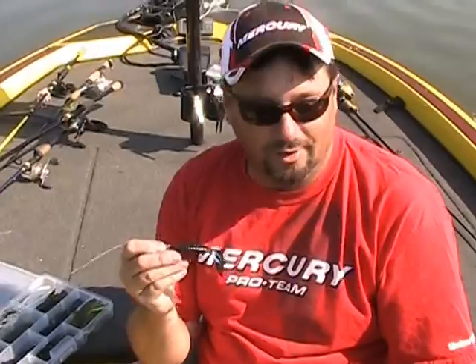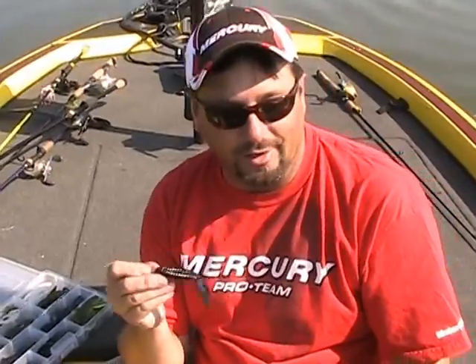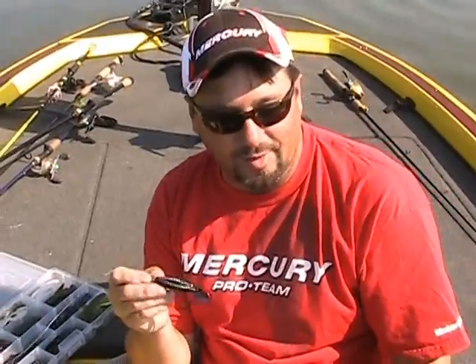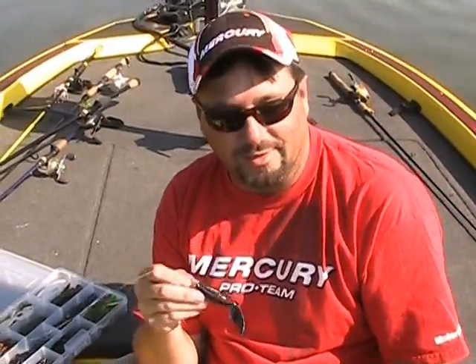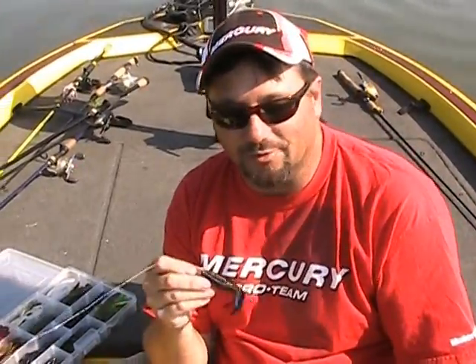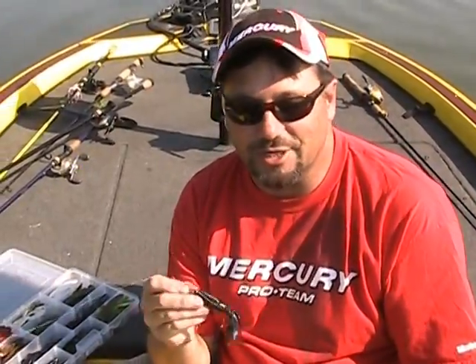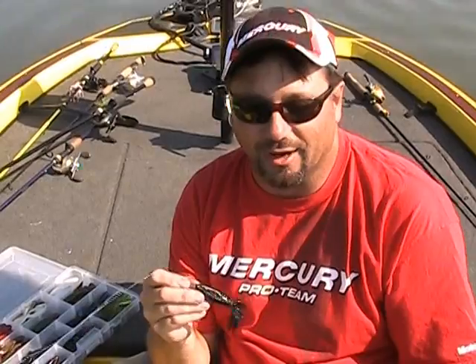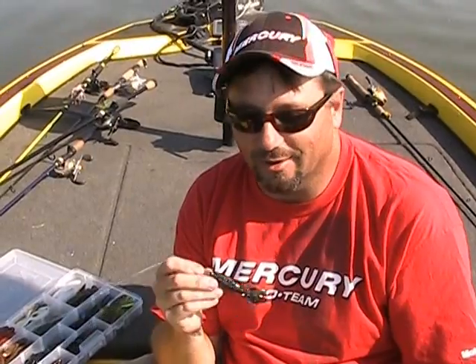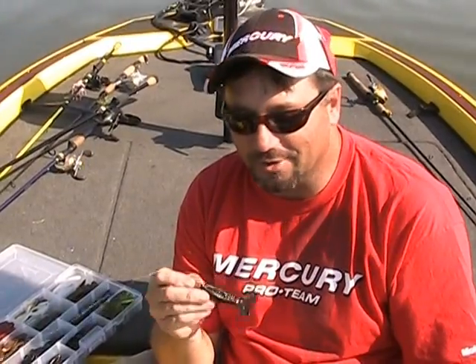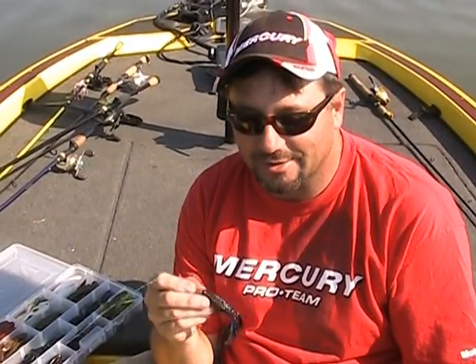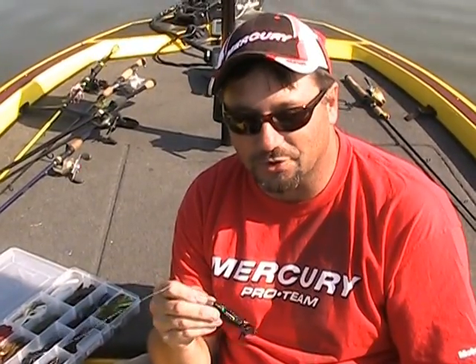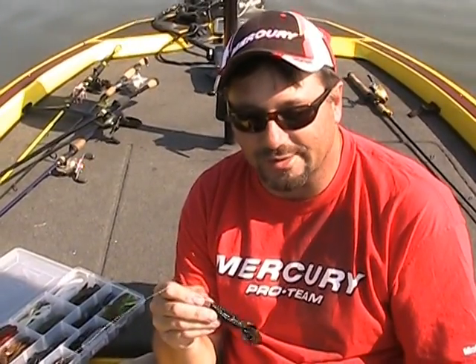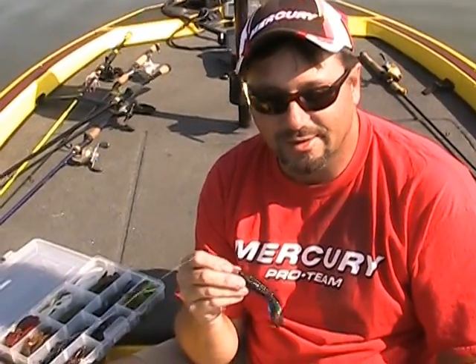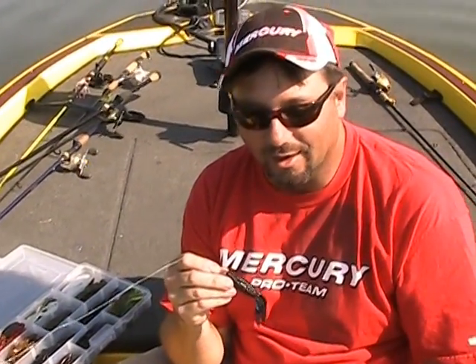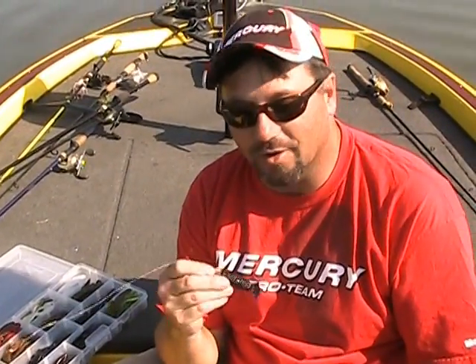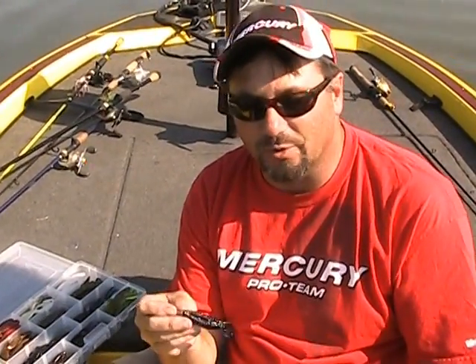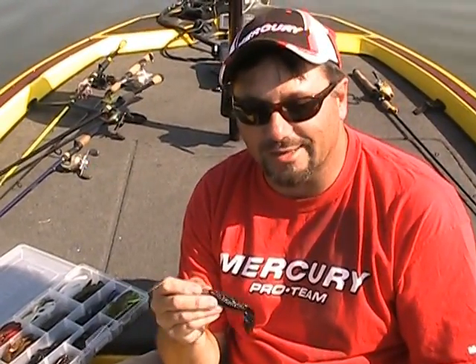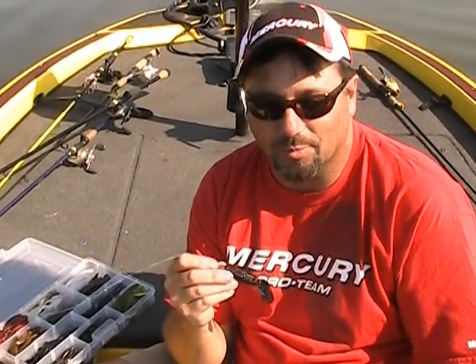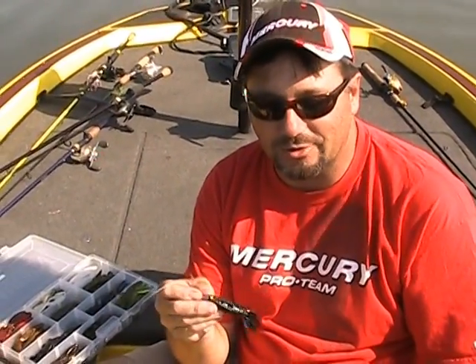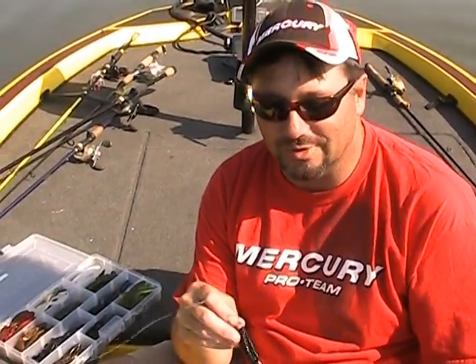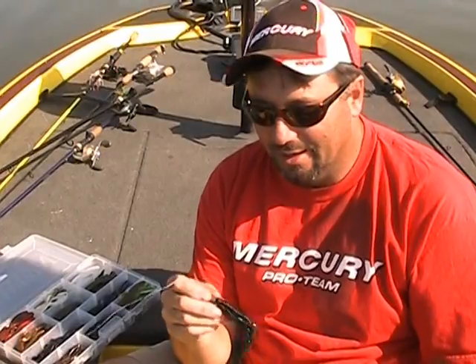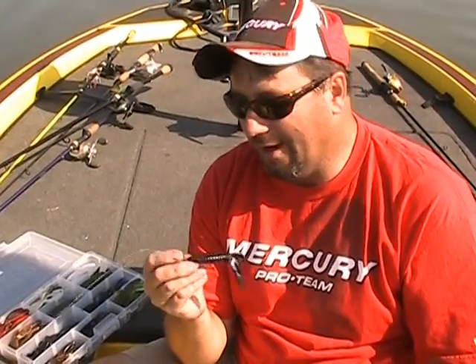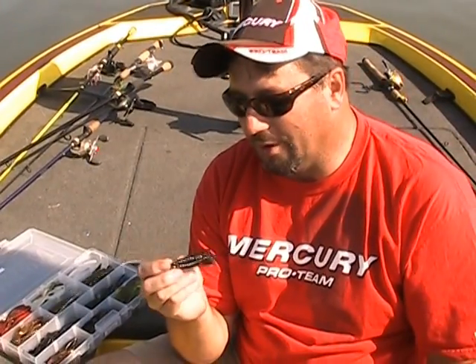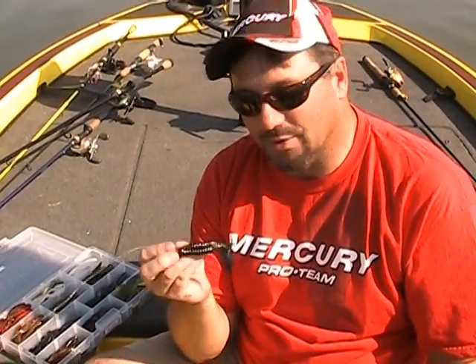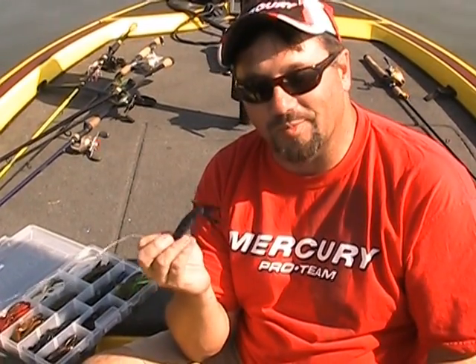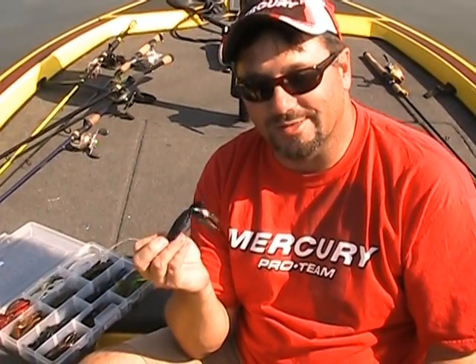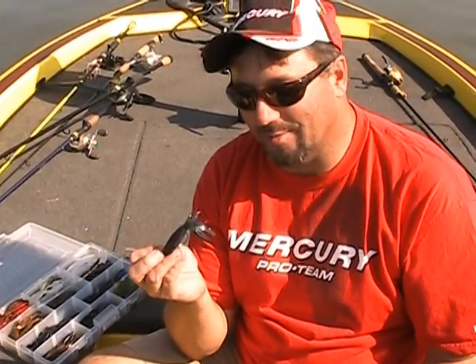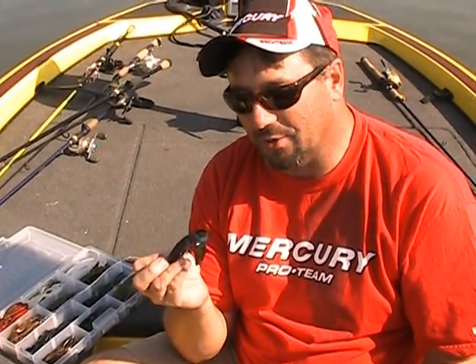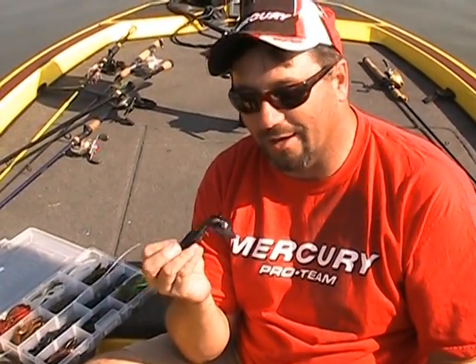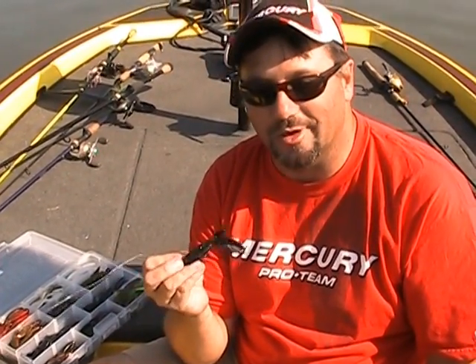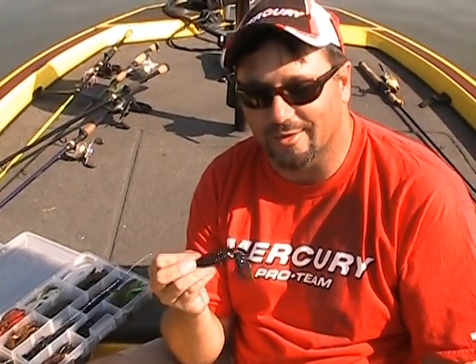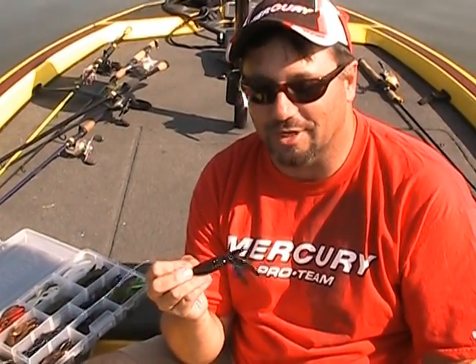On the lake today, basically we look for any shade — under docks, under trees, under boat docks, under pontoons — and what we do is we skip this the best we can underneath that shade.